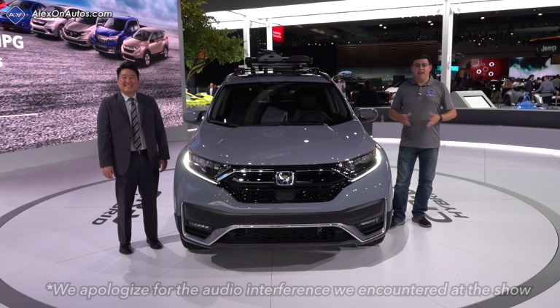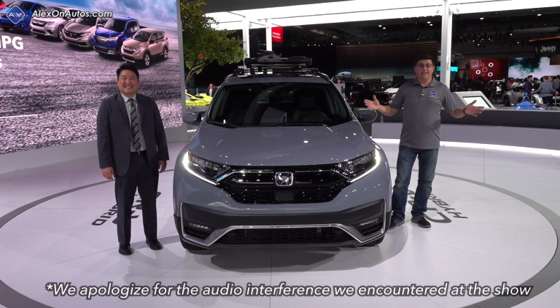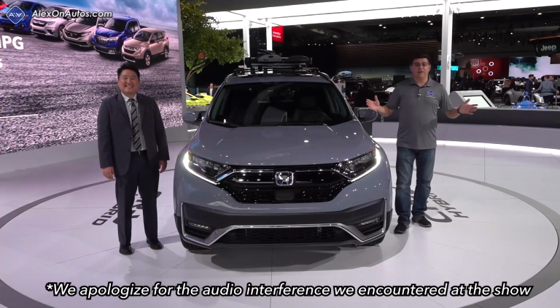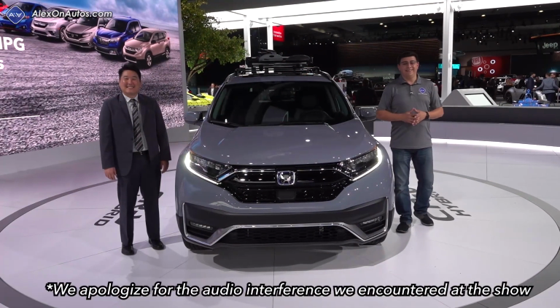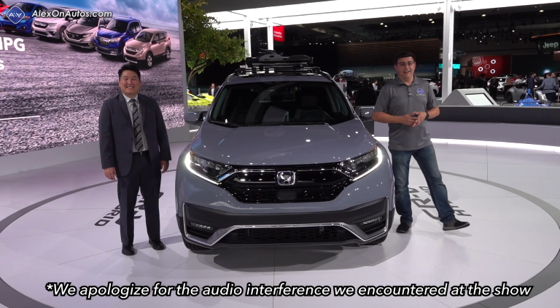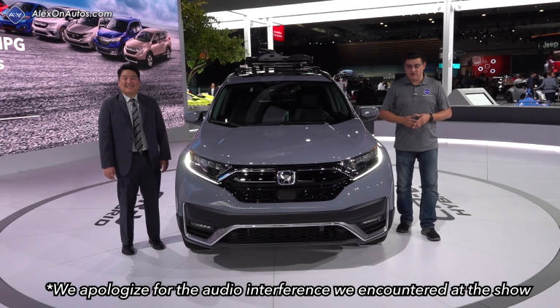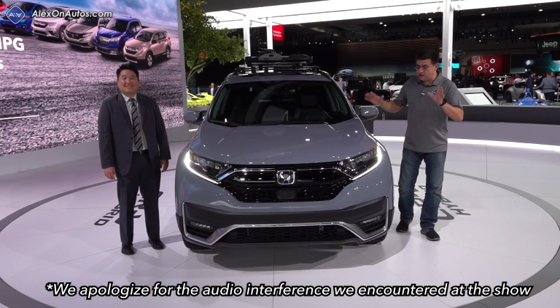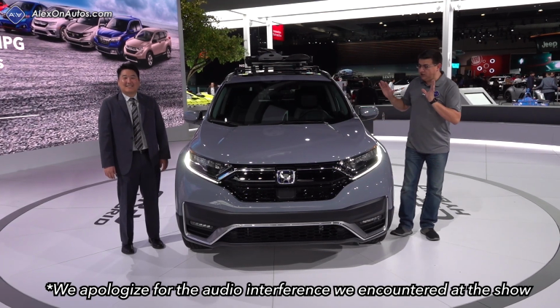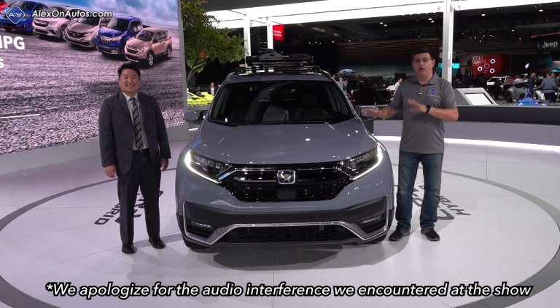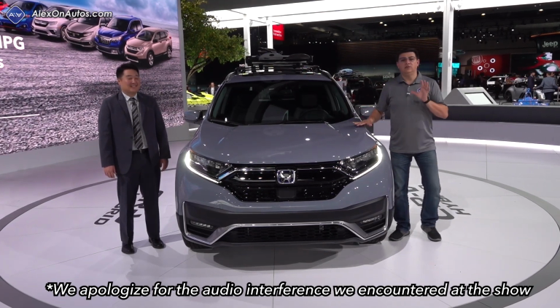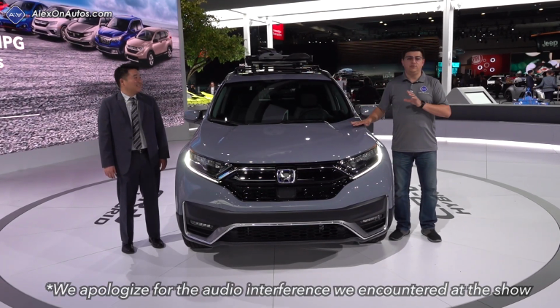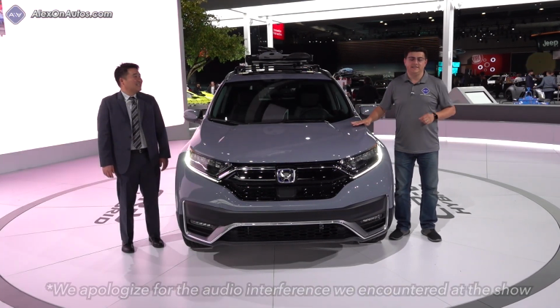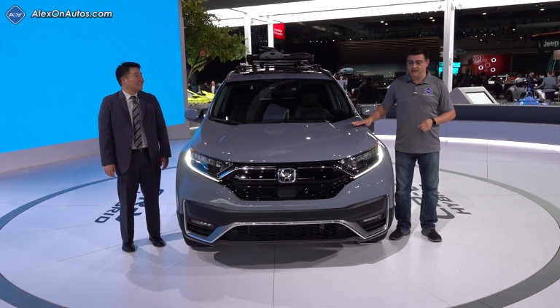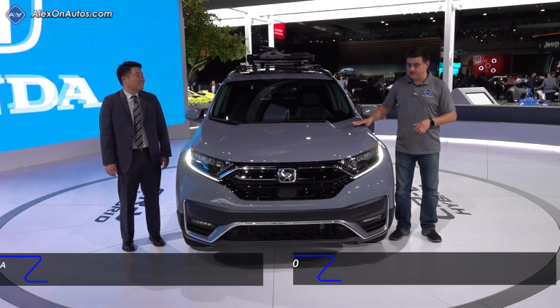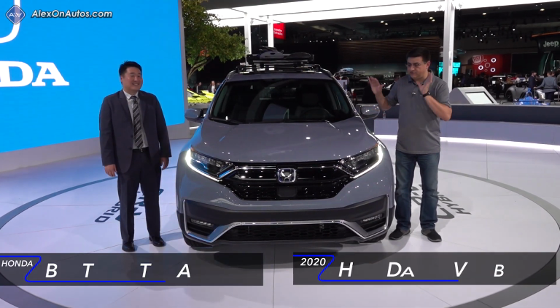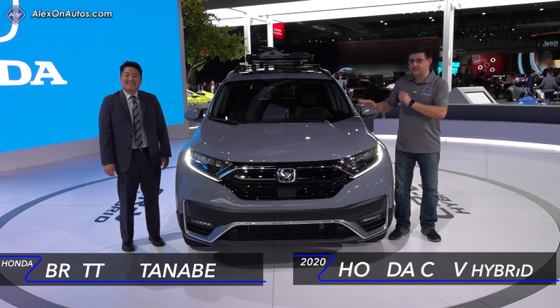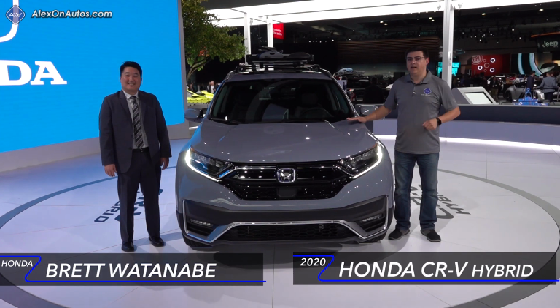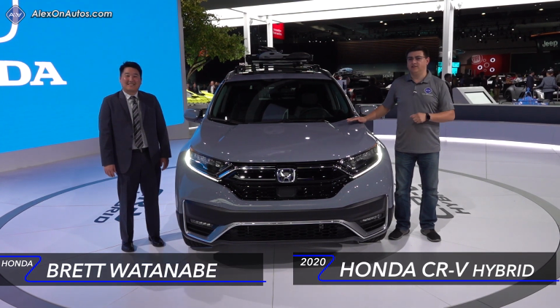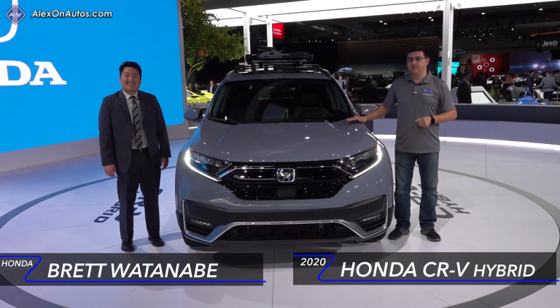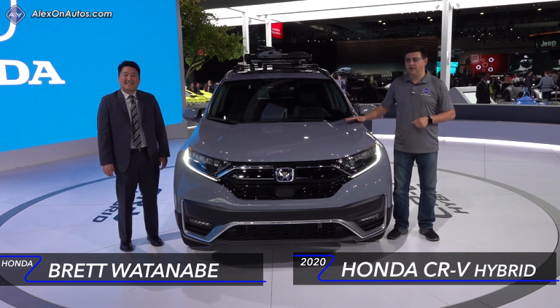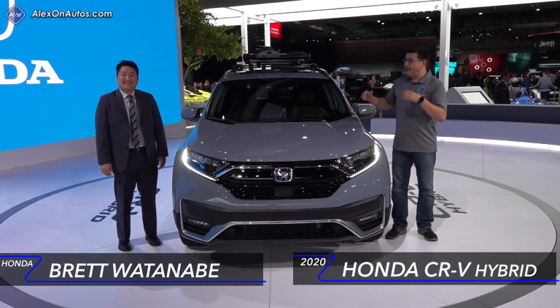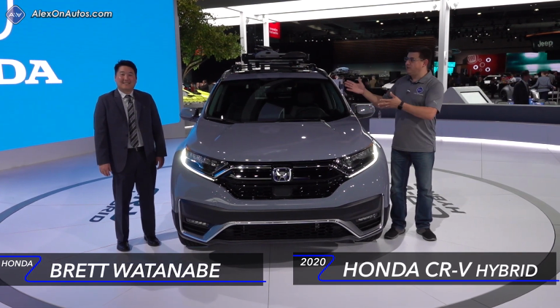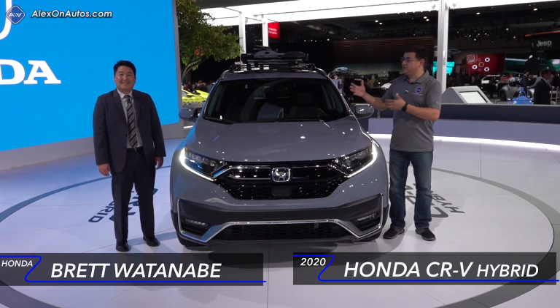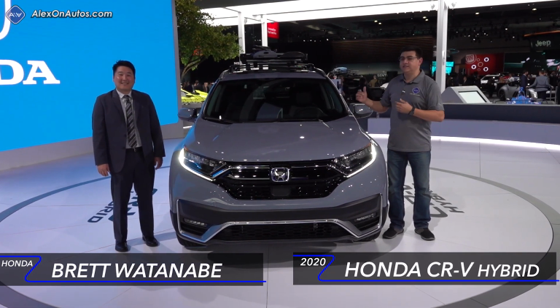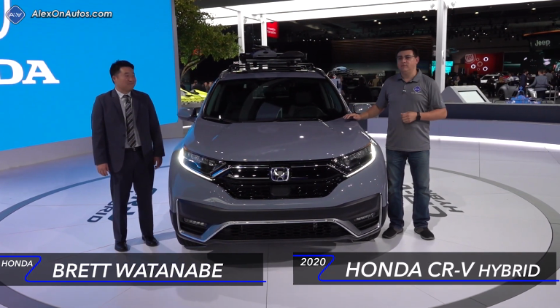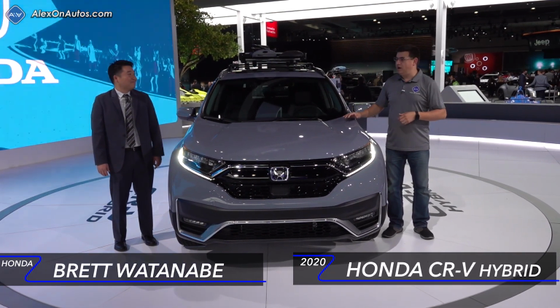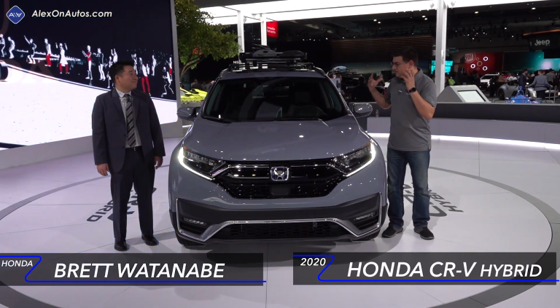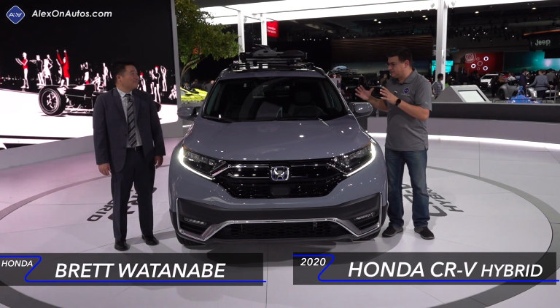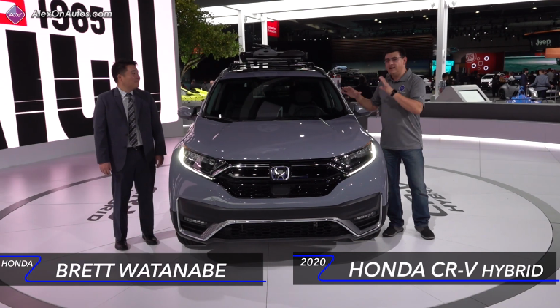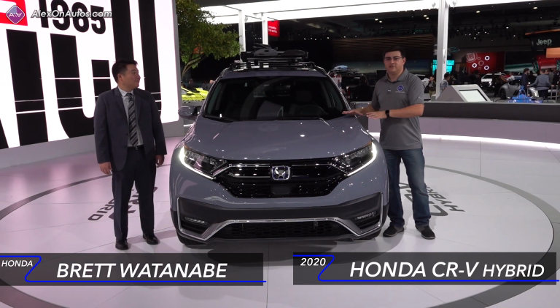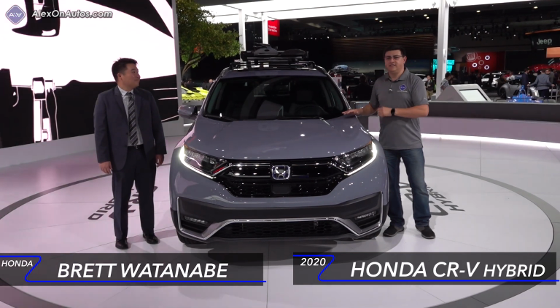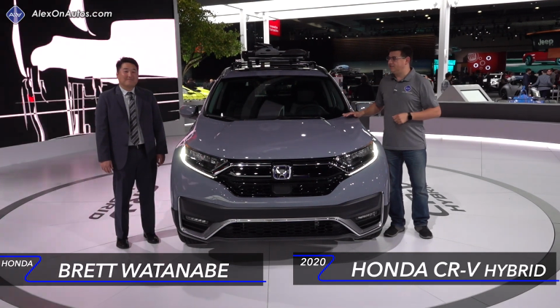Hey everybody, today I'm out here at the 2019 LA Auto Show and we're taking a look at the all-new 2020 CR-V Hybrid. This is the first CR-V Hybrid that Honda's brought to America, and I have Brett over here who's going to tell us a little bit more about what Honda has done to electrify this CR-V.